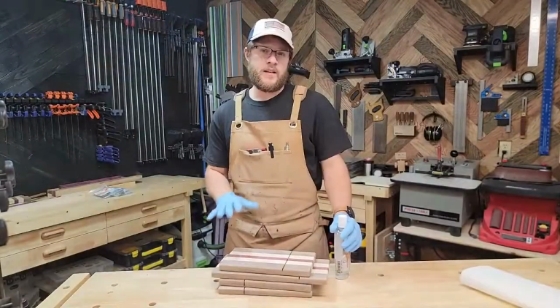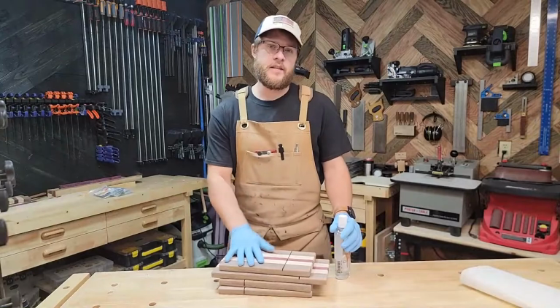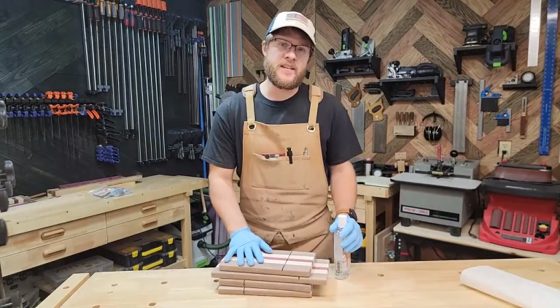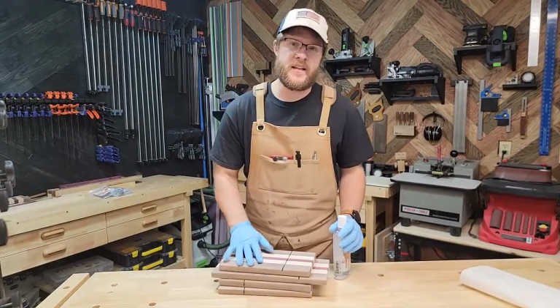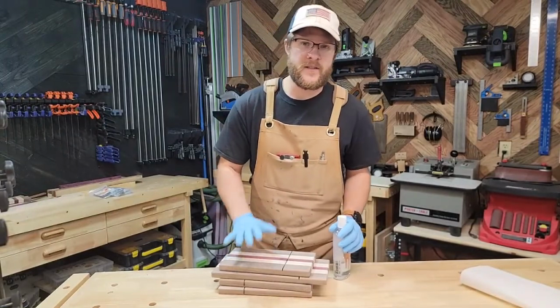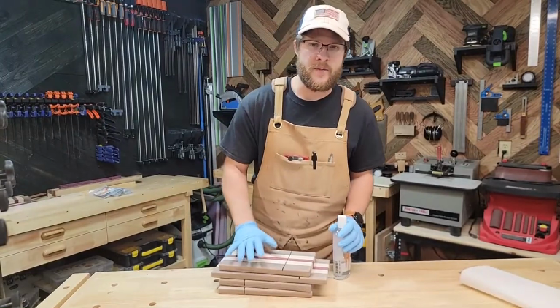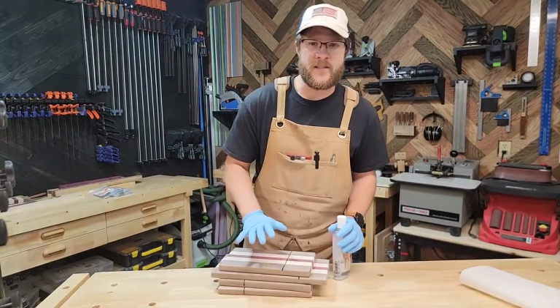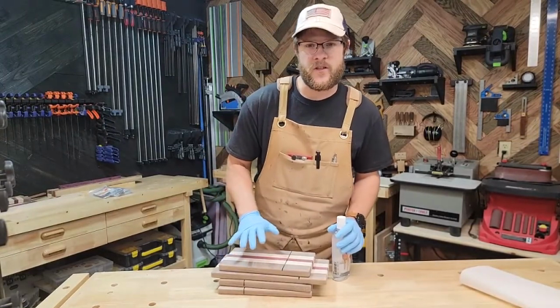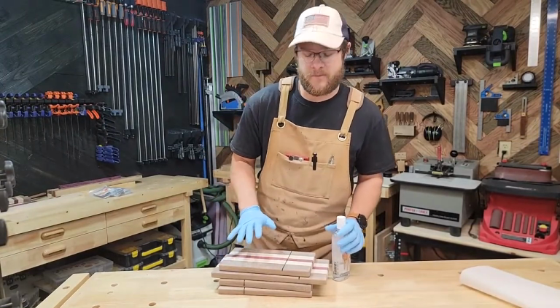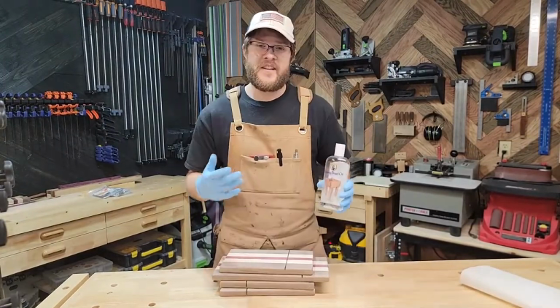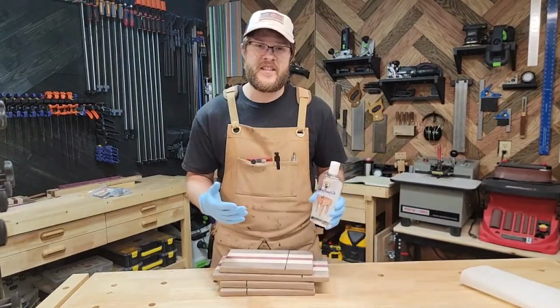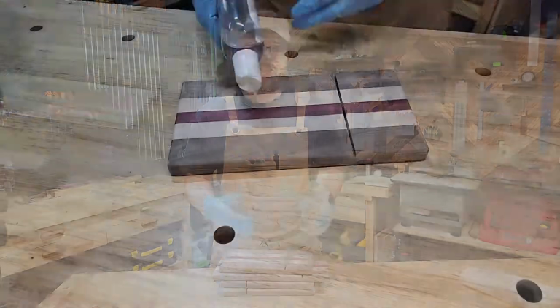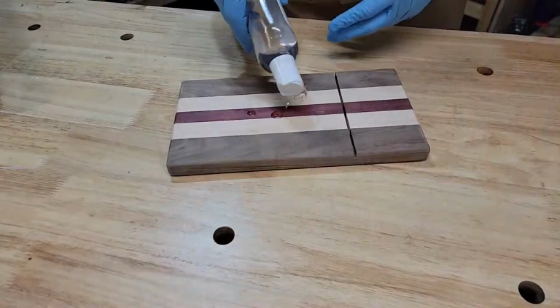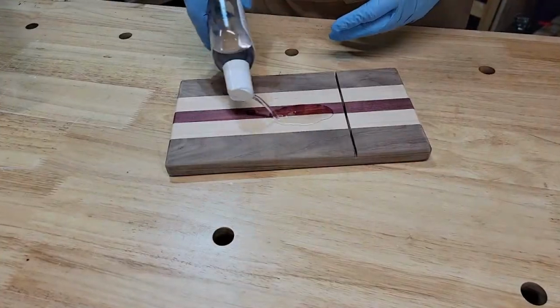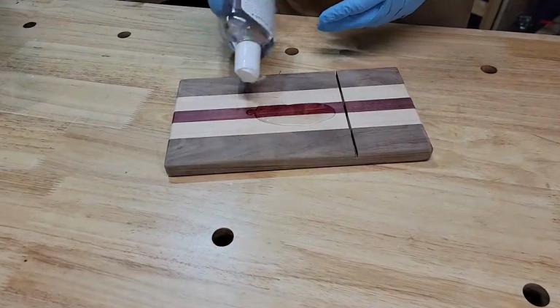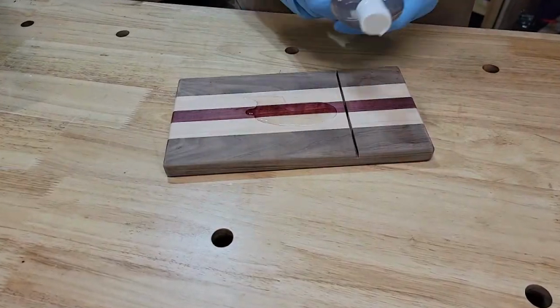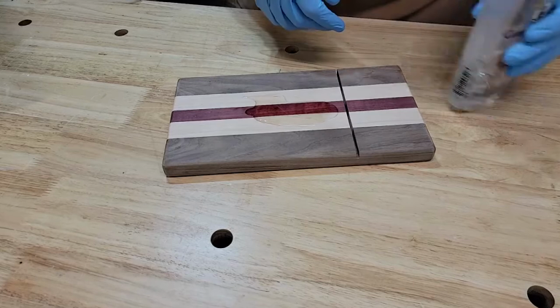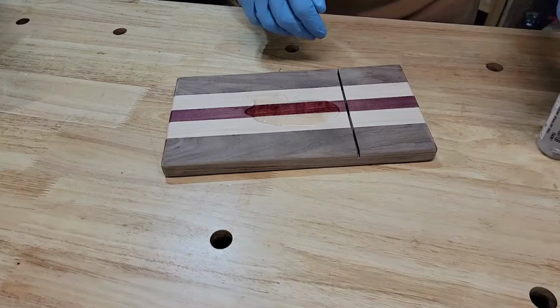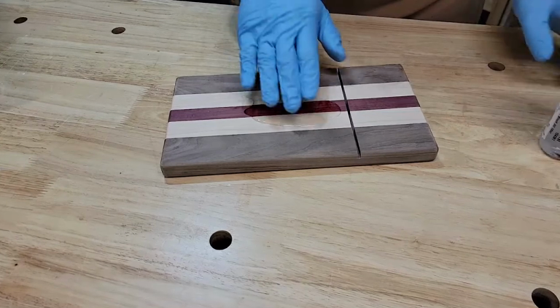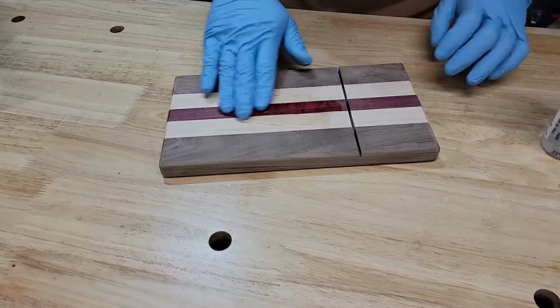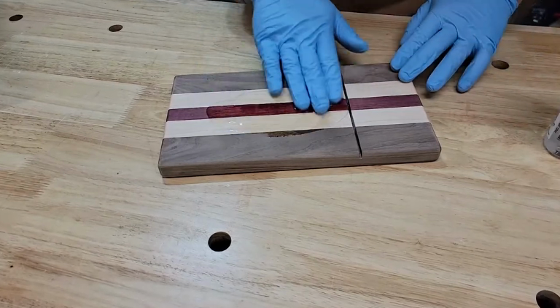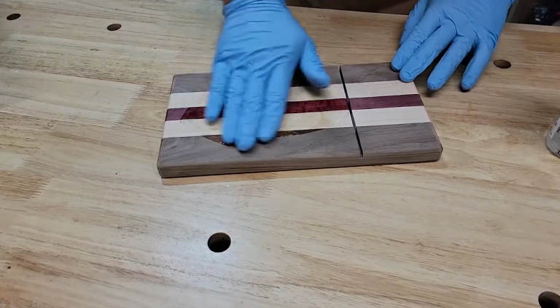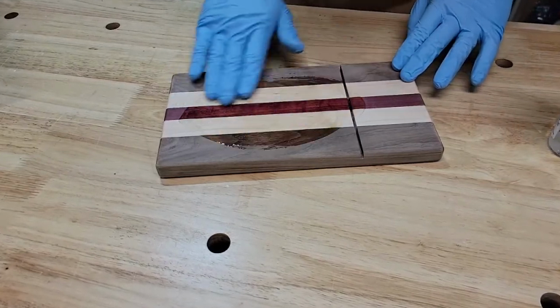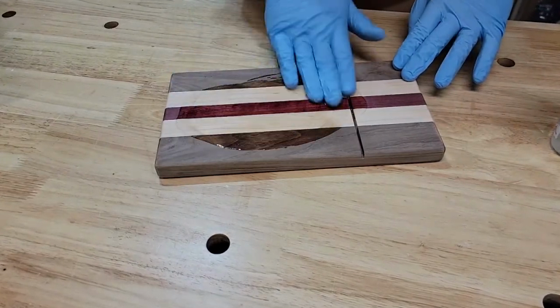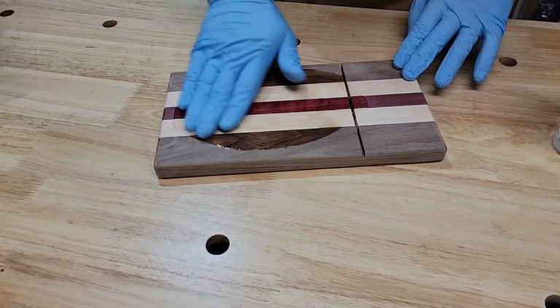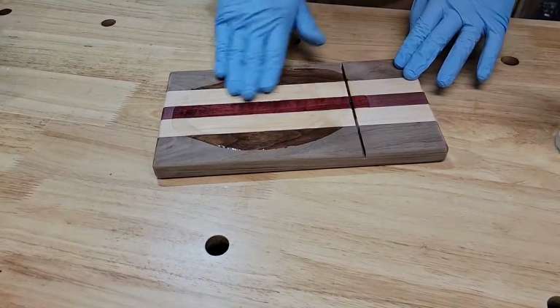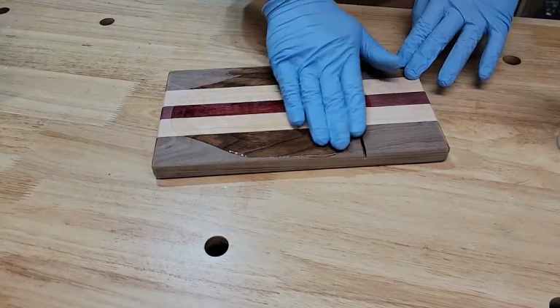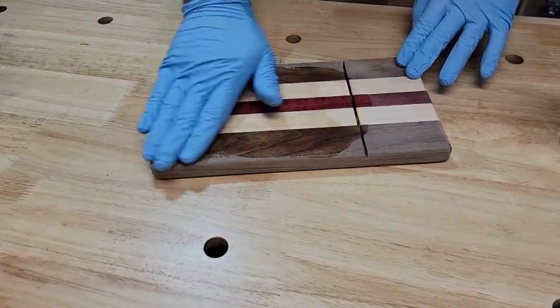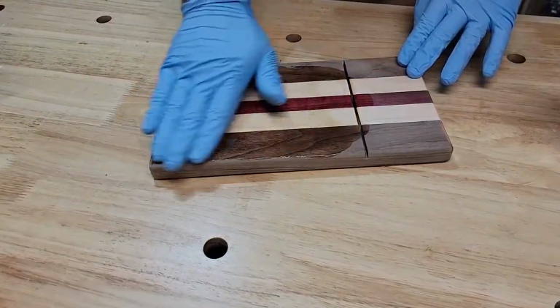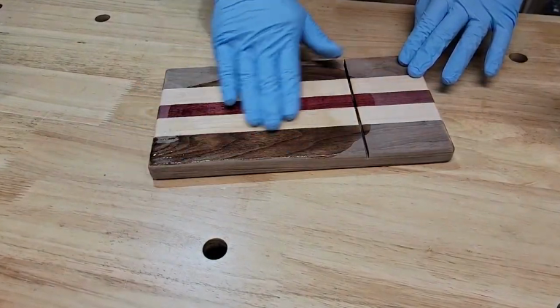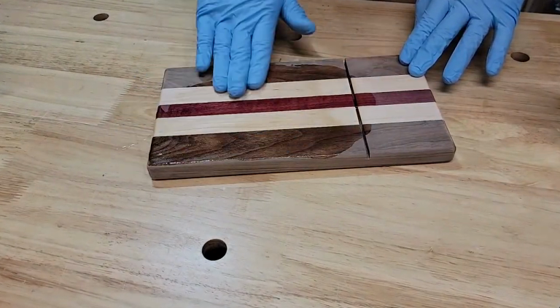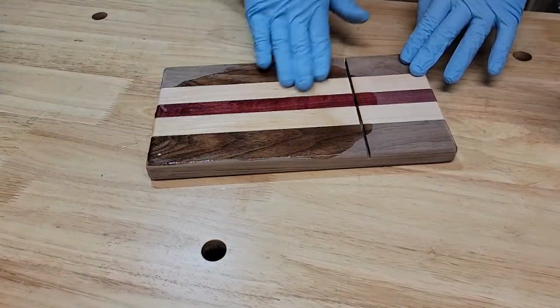Now that everything's sanded it's time to add some finish. For these cheese slicers I'm going to be using cutting board oil. You could just use mineral spirits or any kind of board butter — just whatever your preference is.